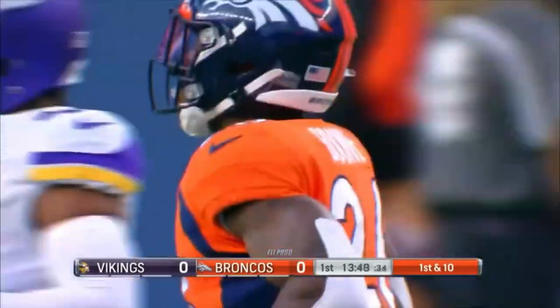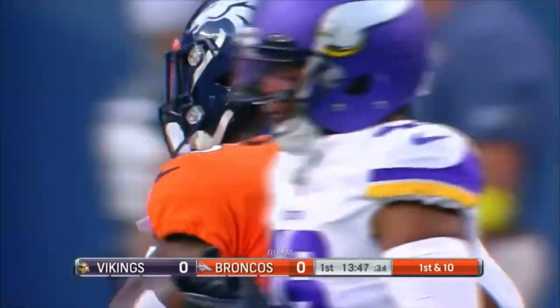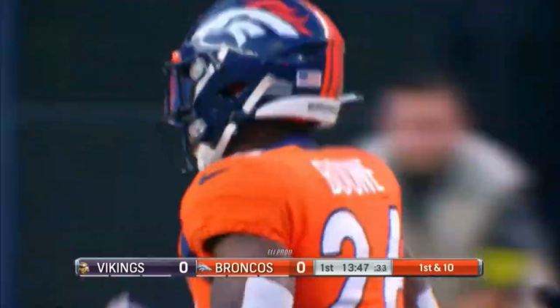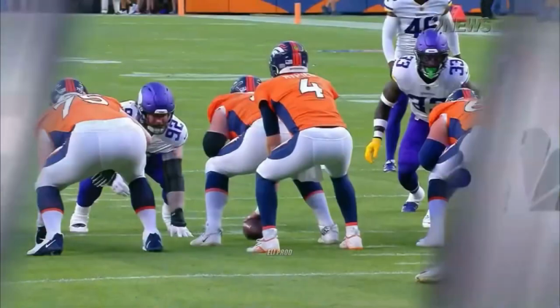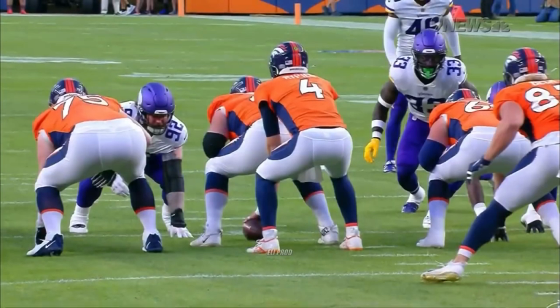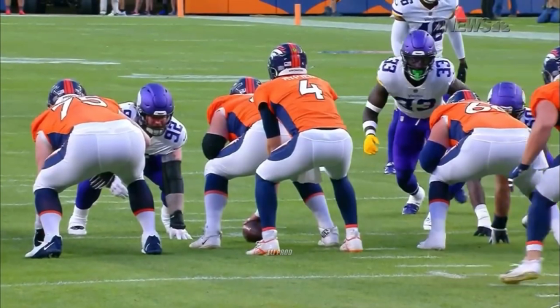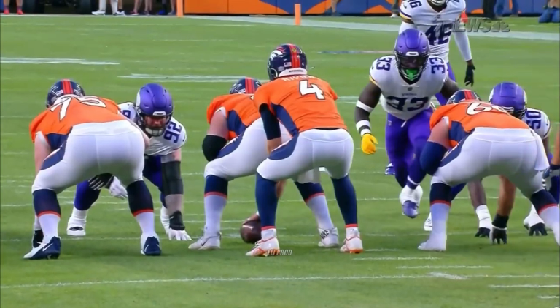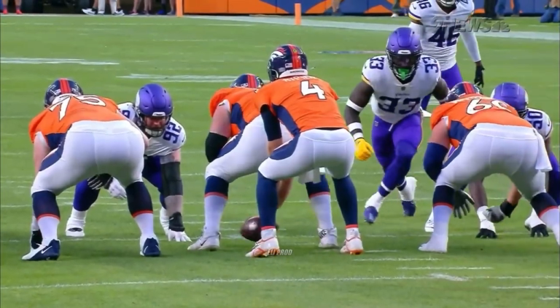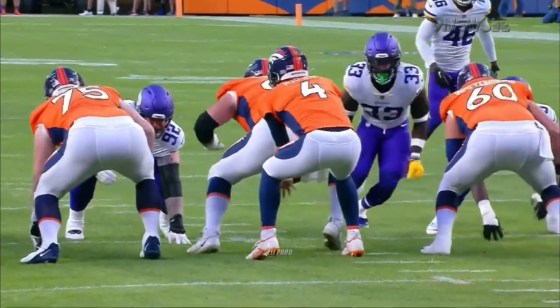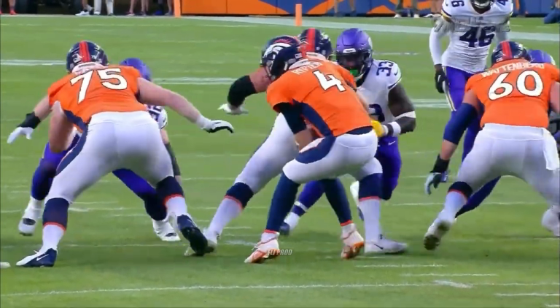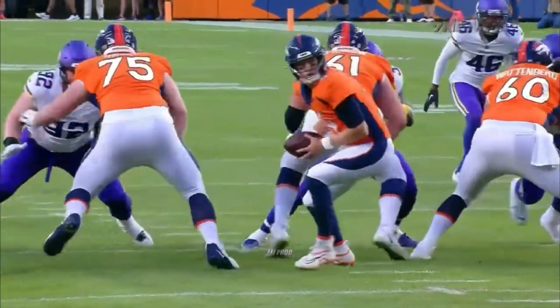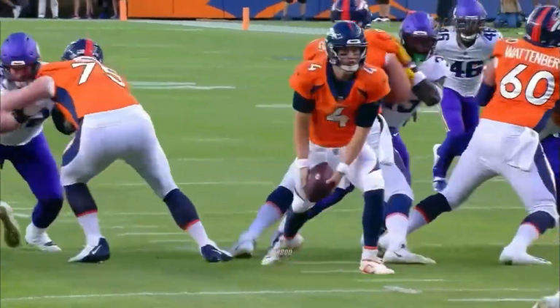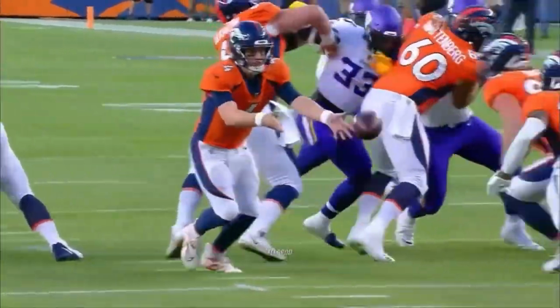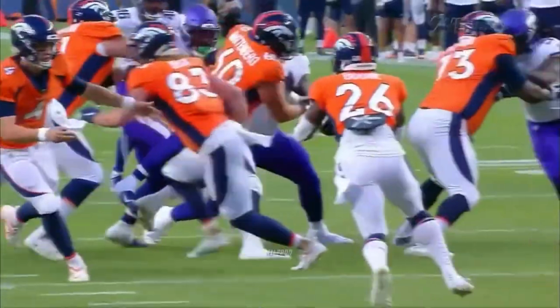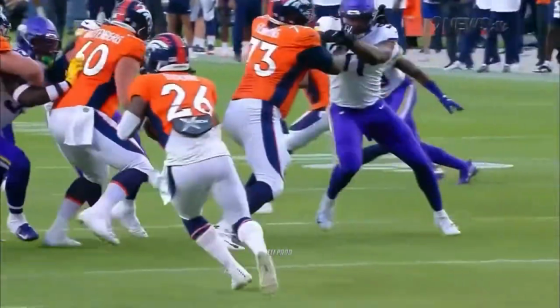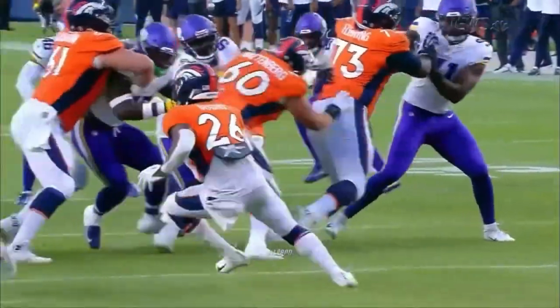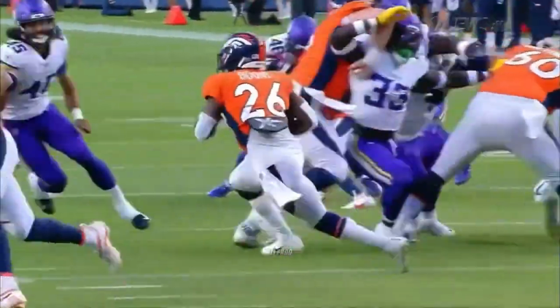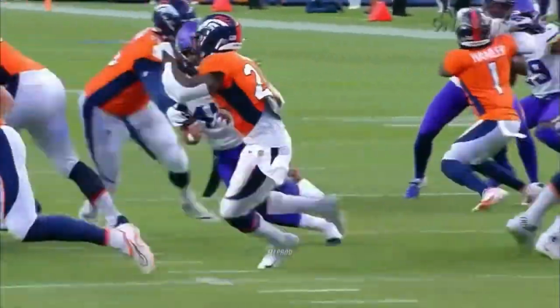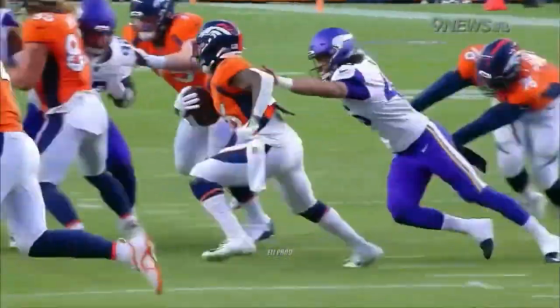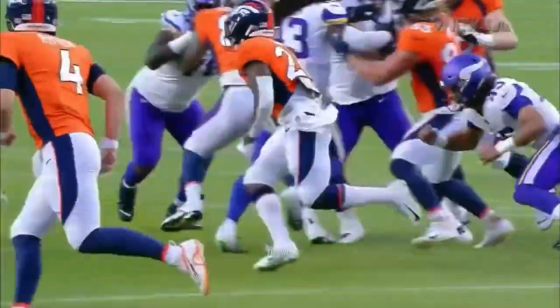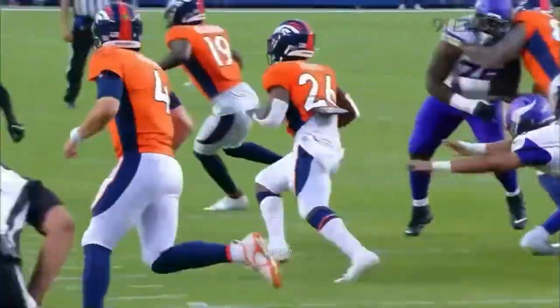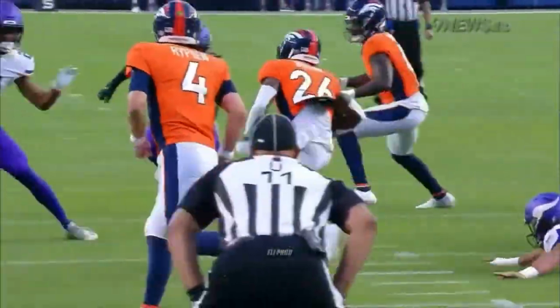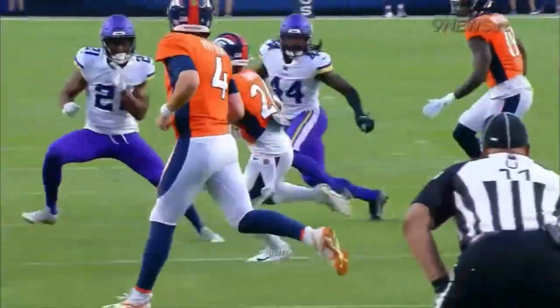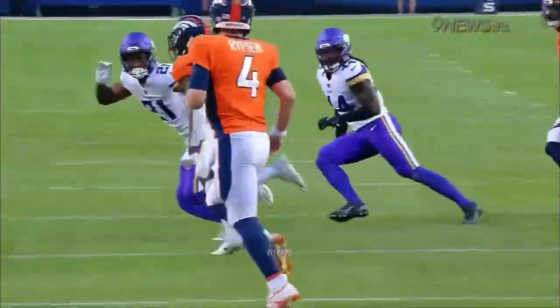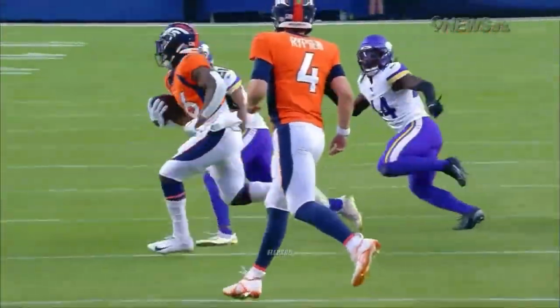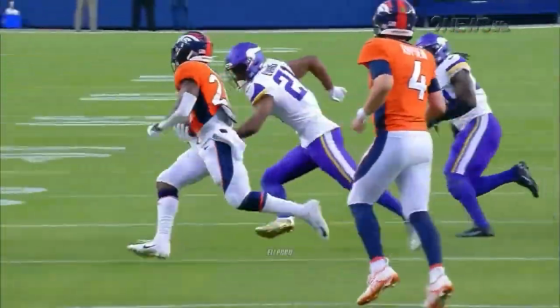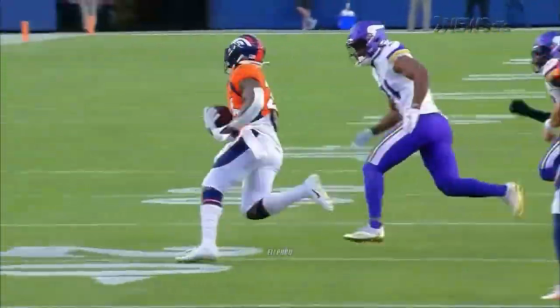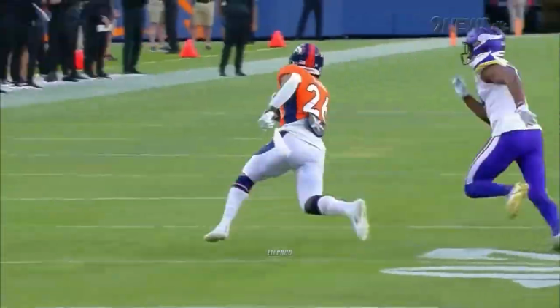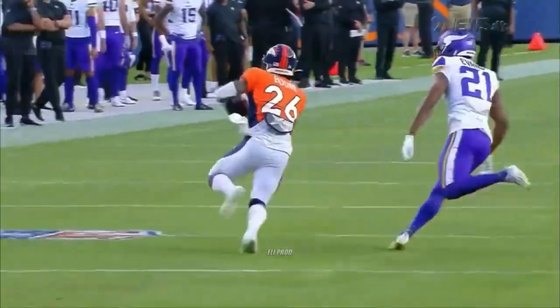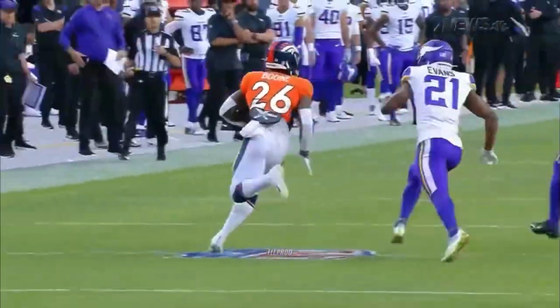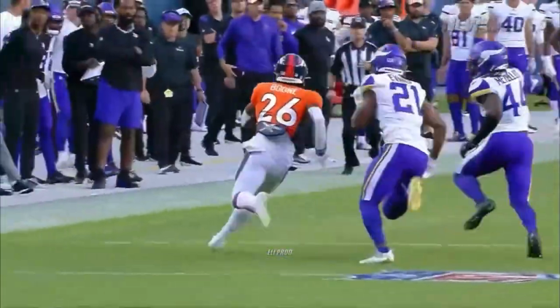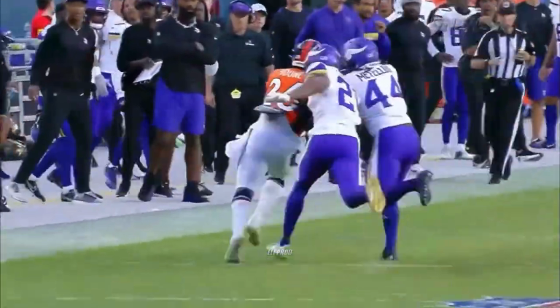This was a huge block by the center. Watch this blitzing linebacker come in the gap — bam, you've got to close him off. Pushes him into the other offensive and defensive players. That gives Mike Boone a clear read to go left, and then he turns on the jets.